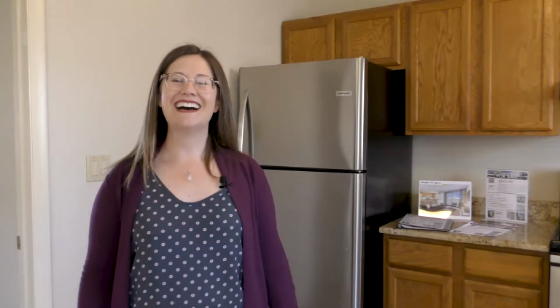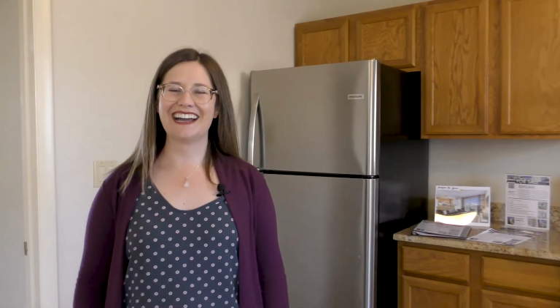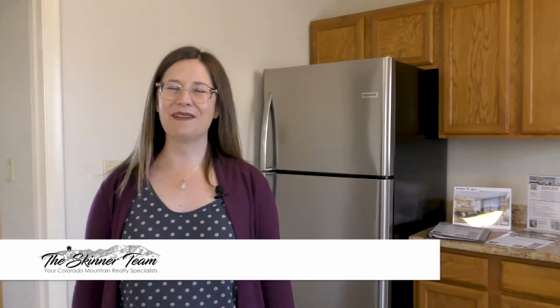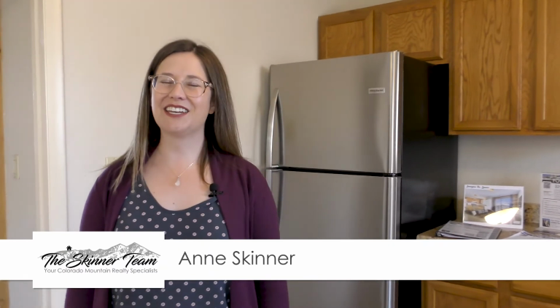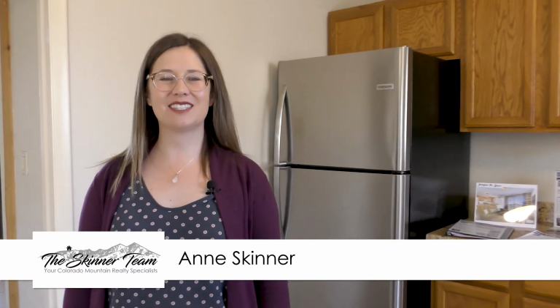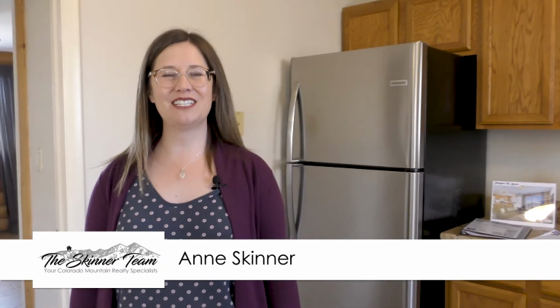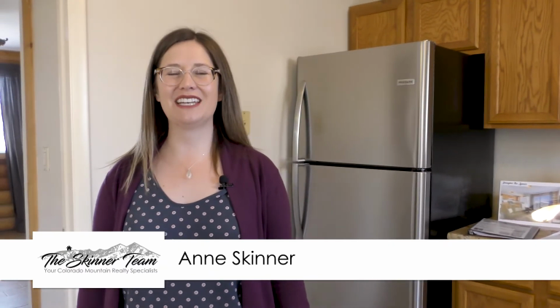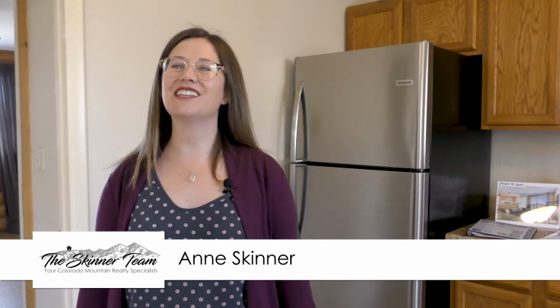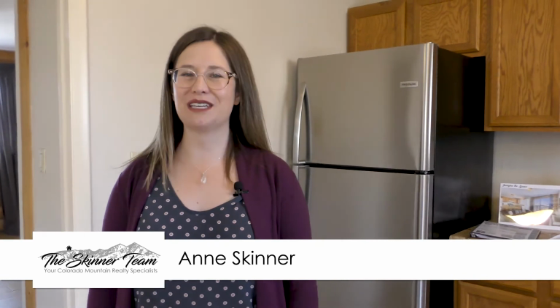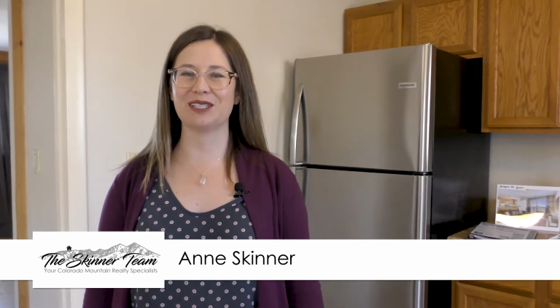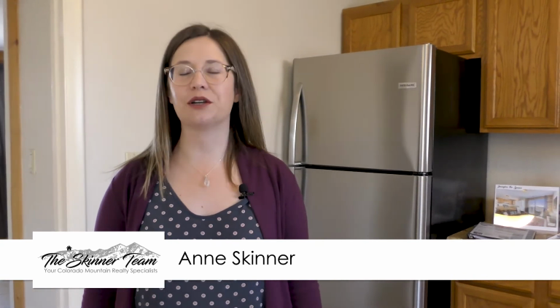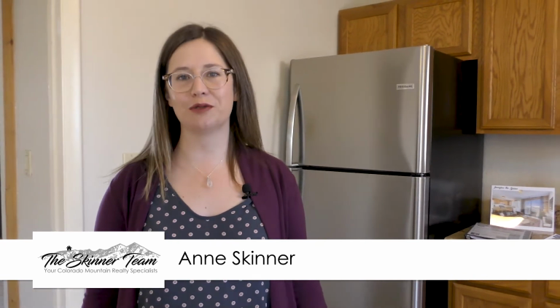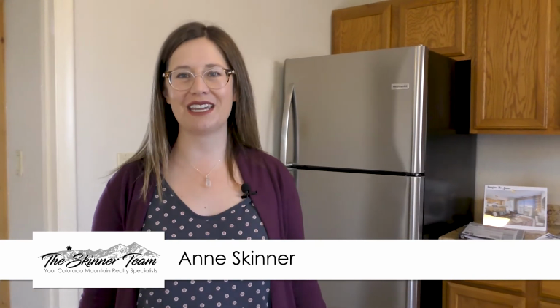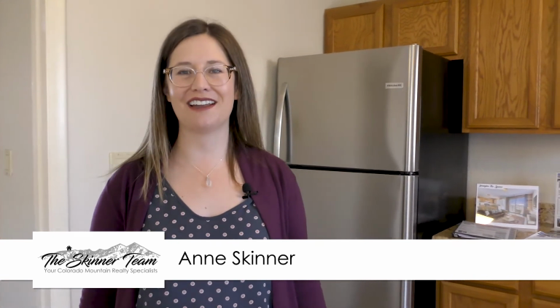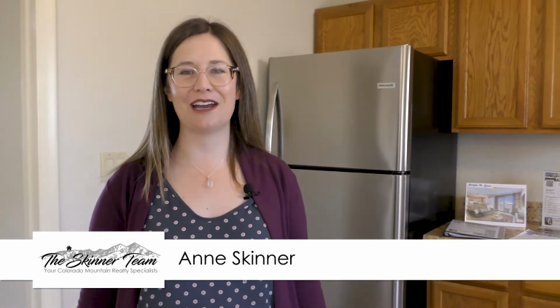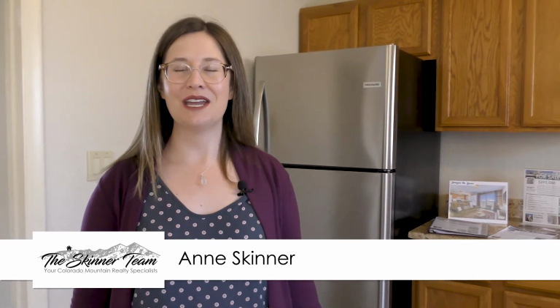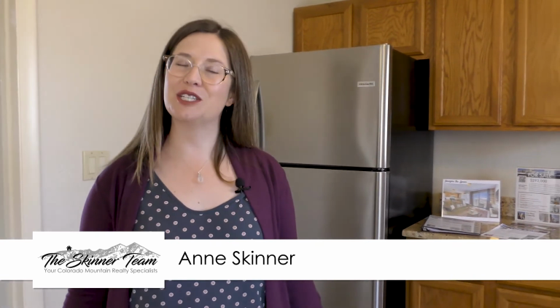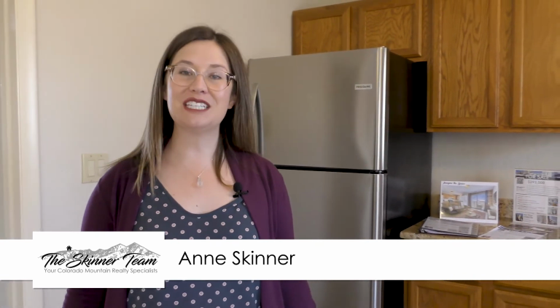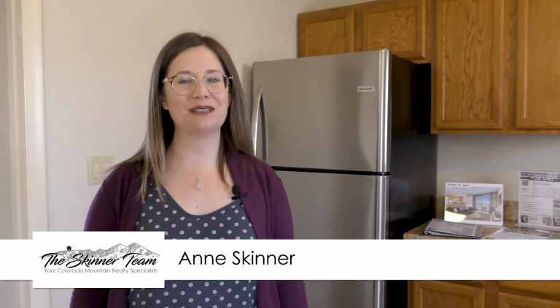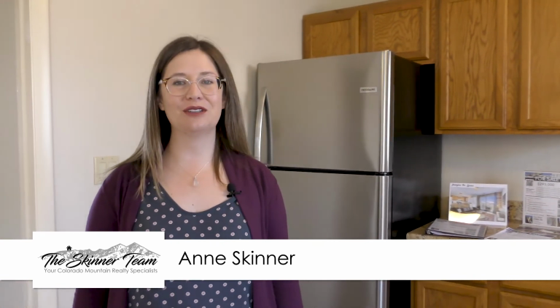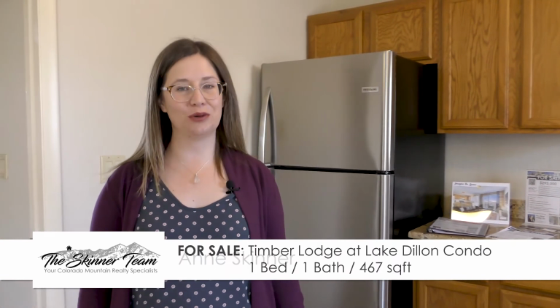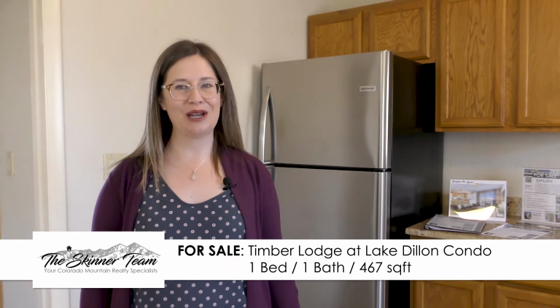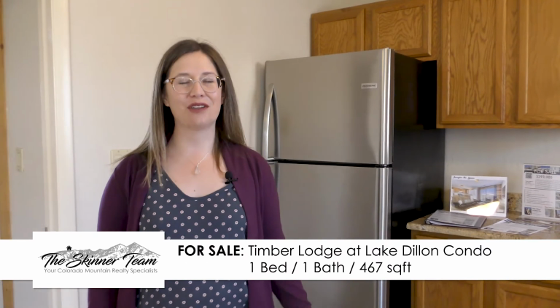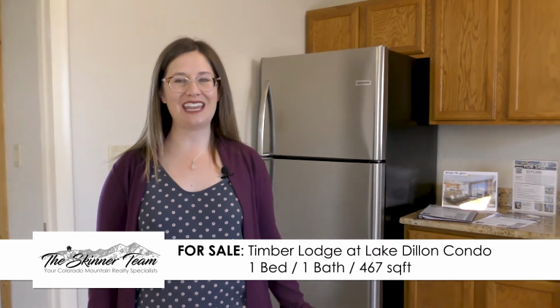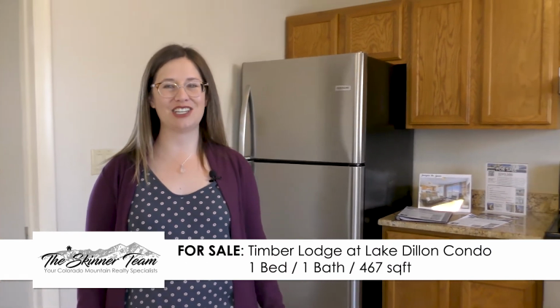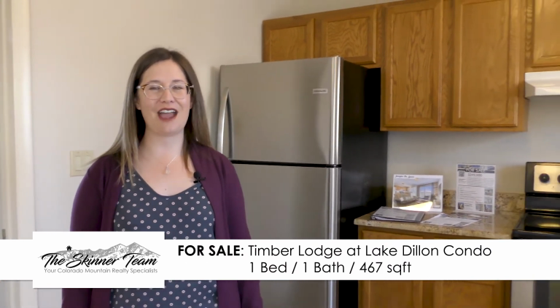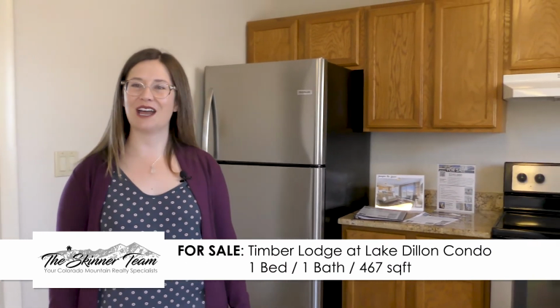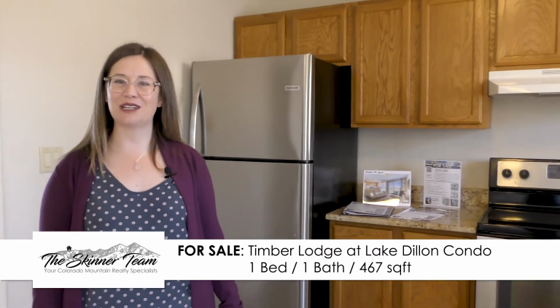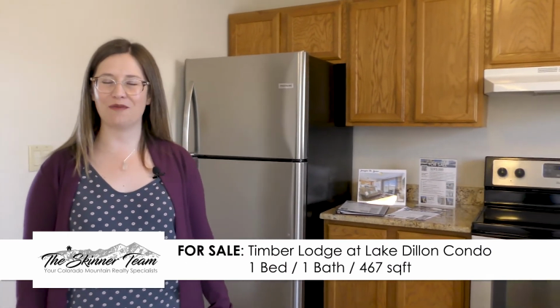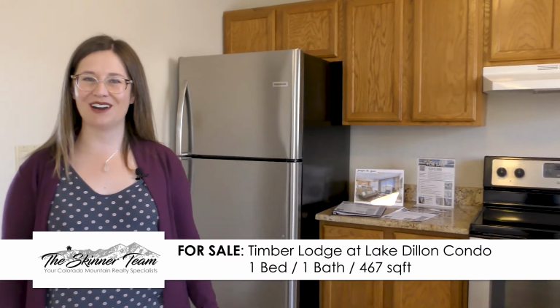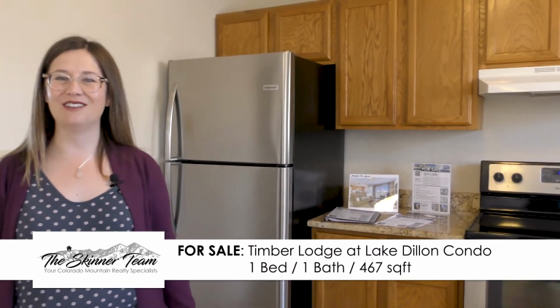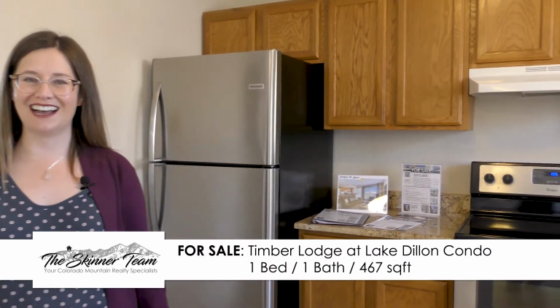Hi, I'm Ann Skinner with the Skinner Team and Keller Williams Realty here in beautiful Summit County, Colorado. Just wanted to give you a little tour of the great kitchen here at 100 Cove Boulevard, Unit I.